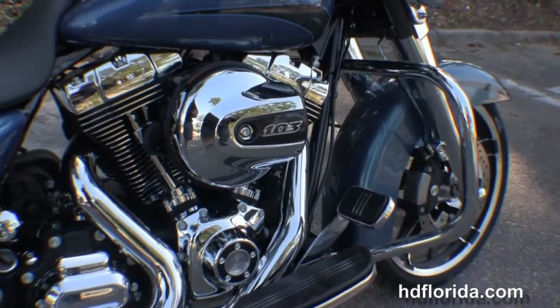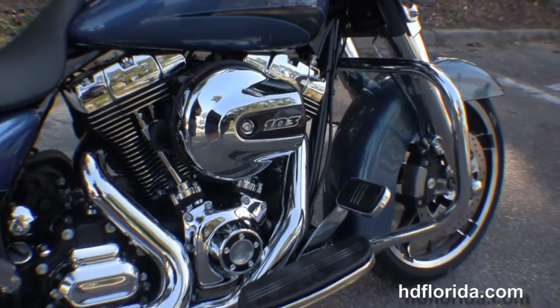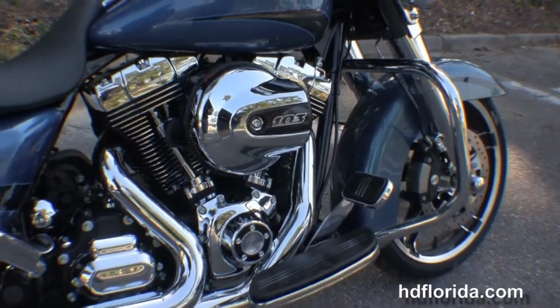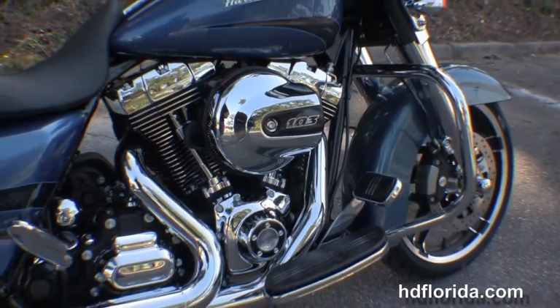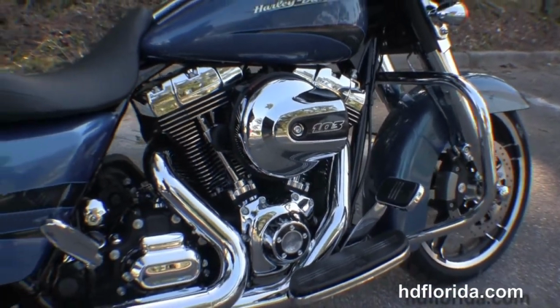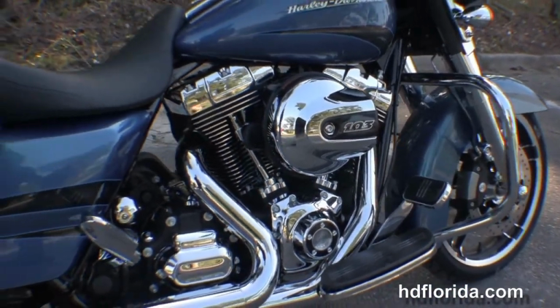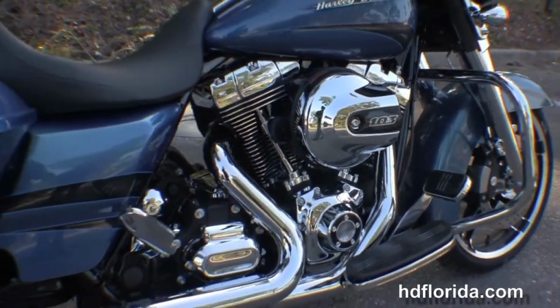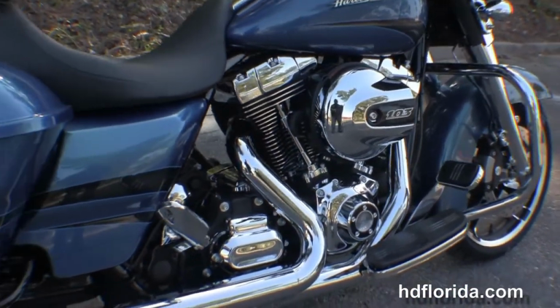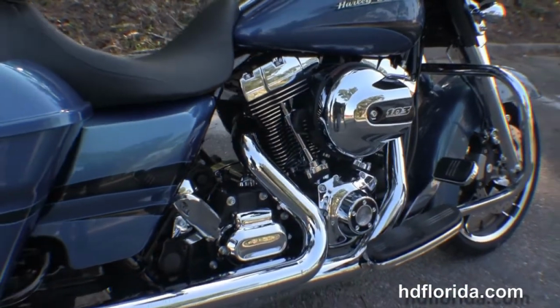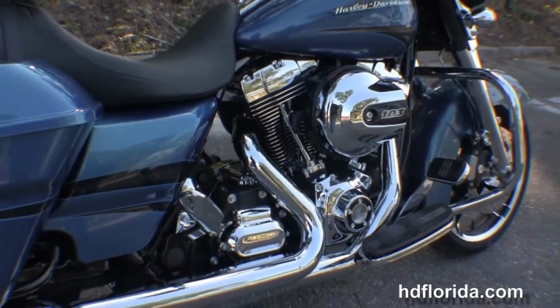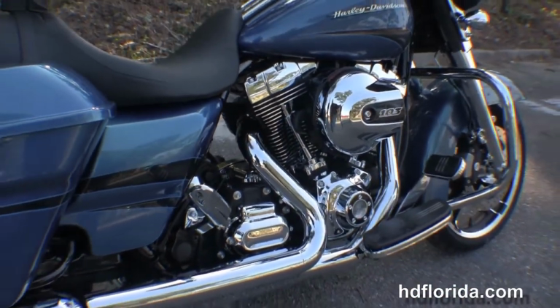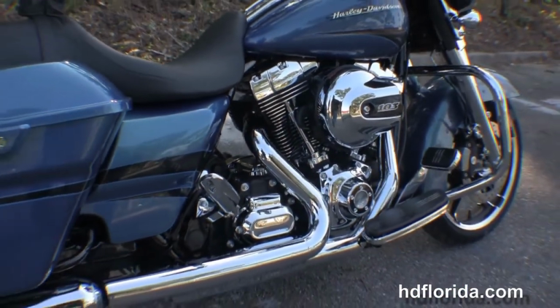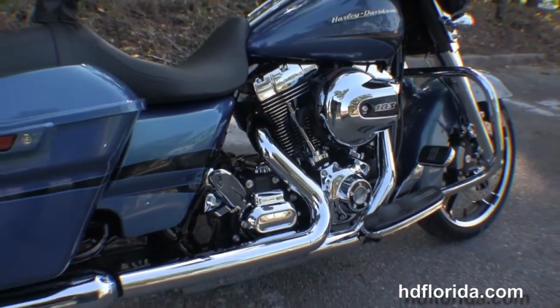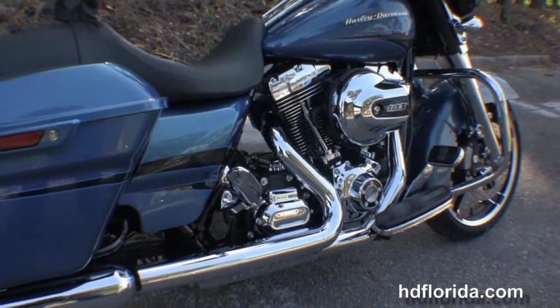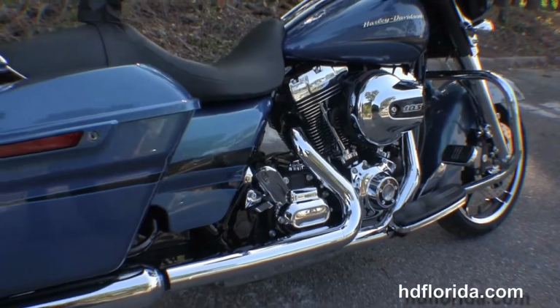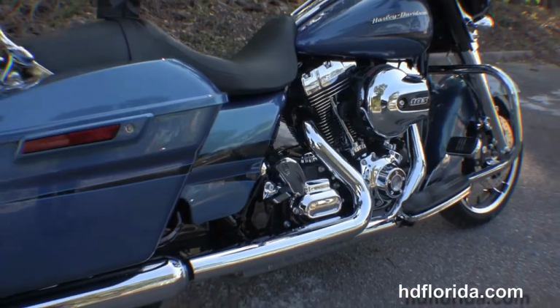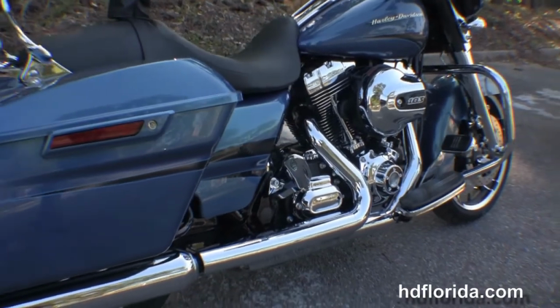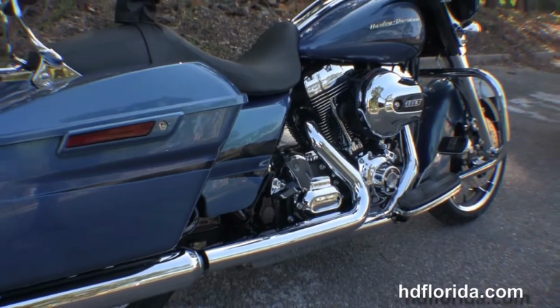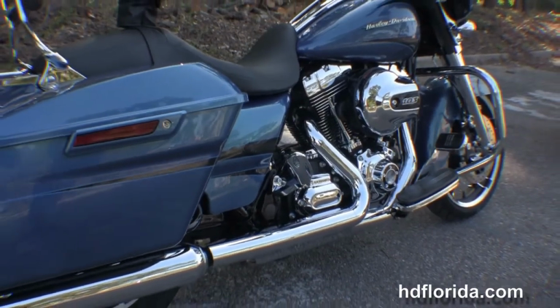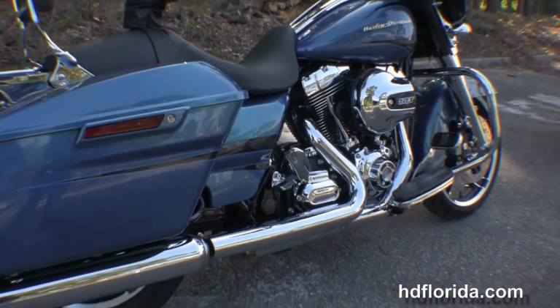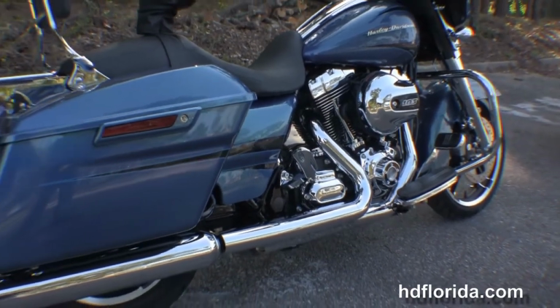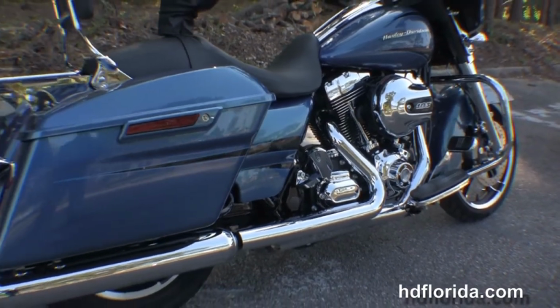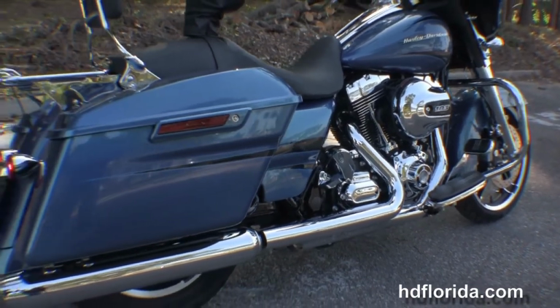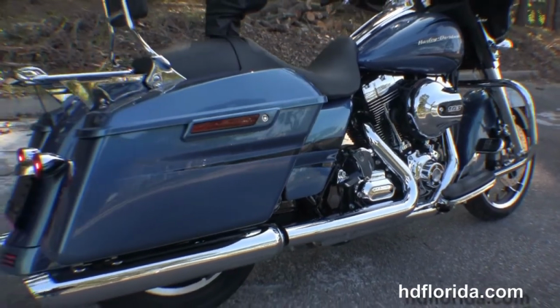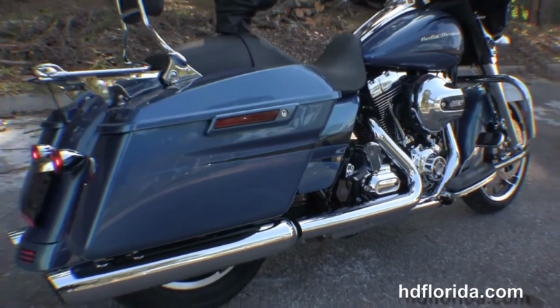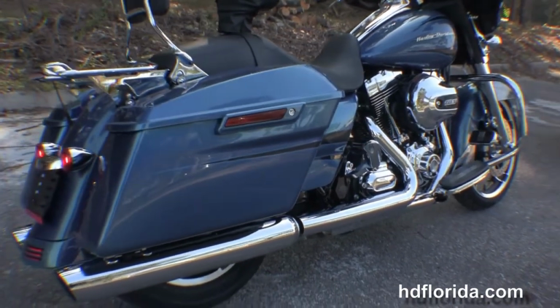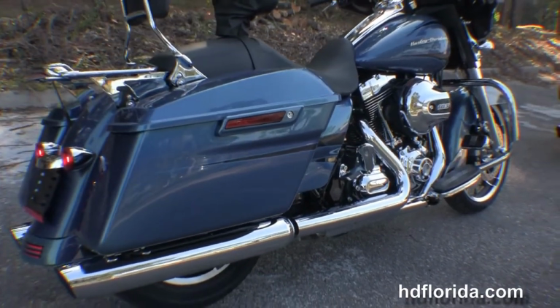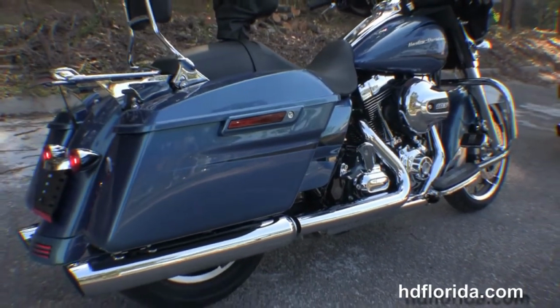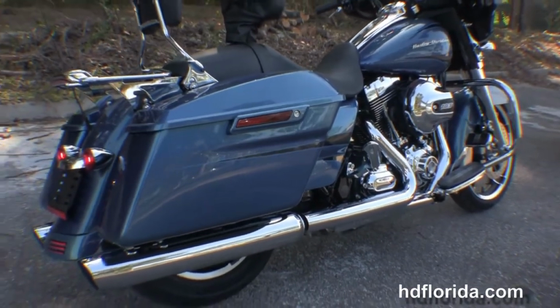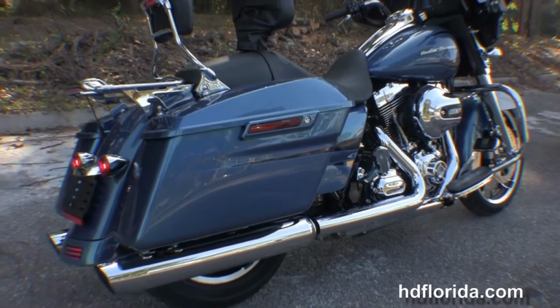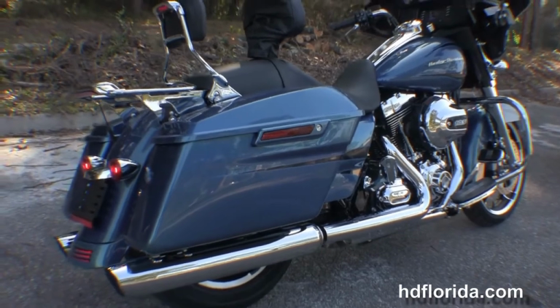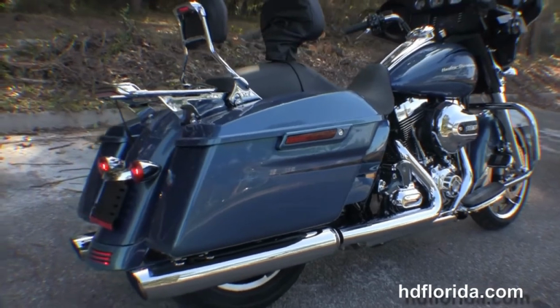We have the chrome engine guard, 103 cubic inch high output rubber mounted air cooled engine with six-speed cruise drive transmission, custom rider floorboards and stealth passenger pegs.